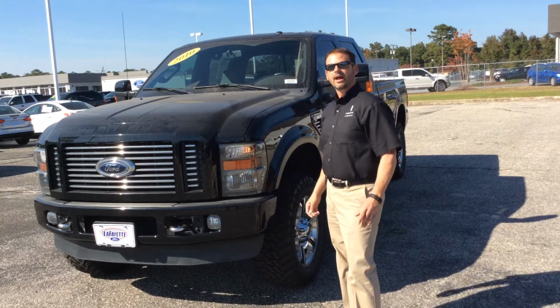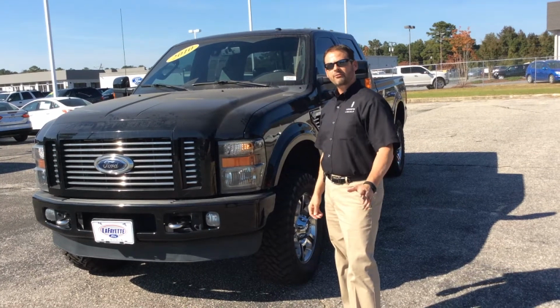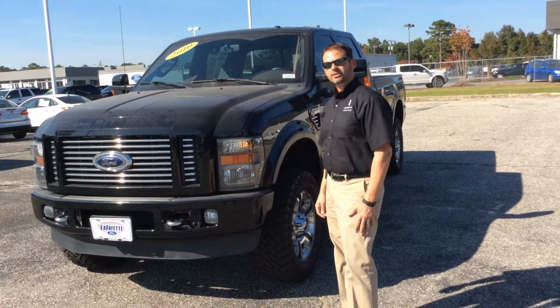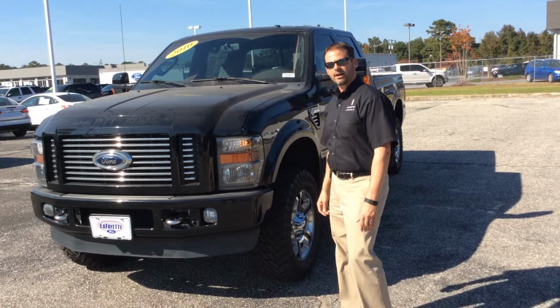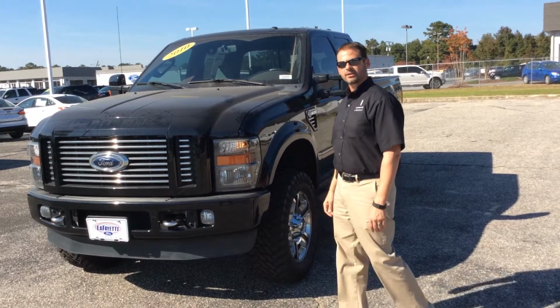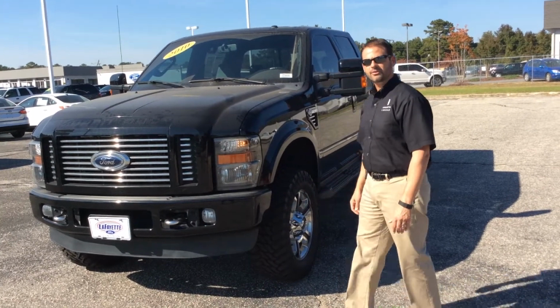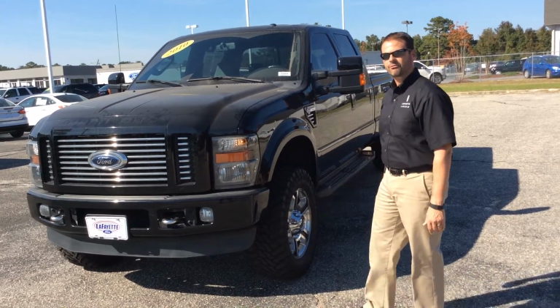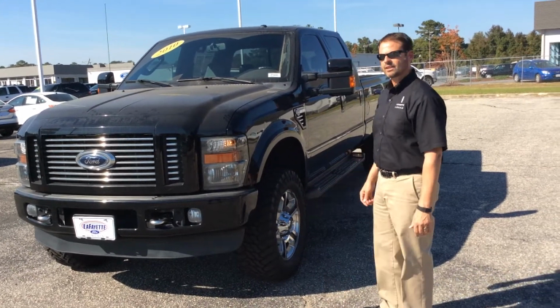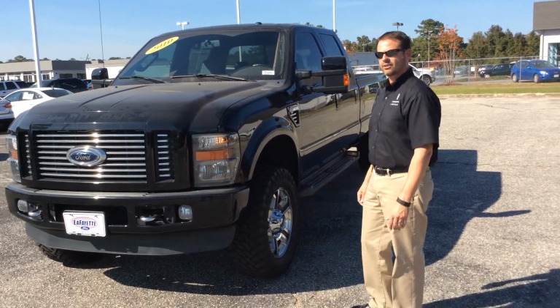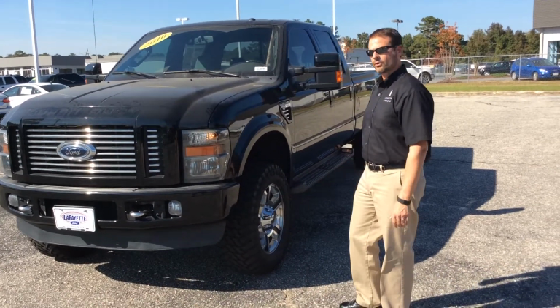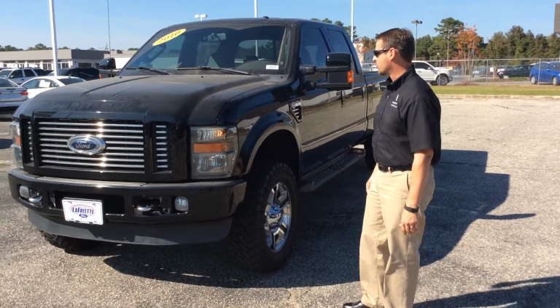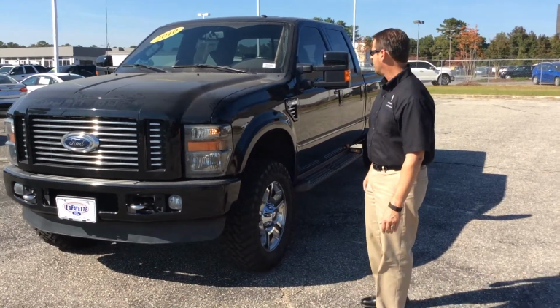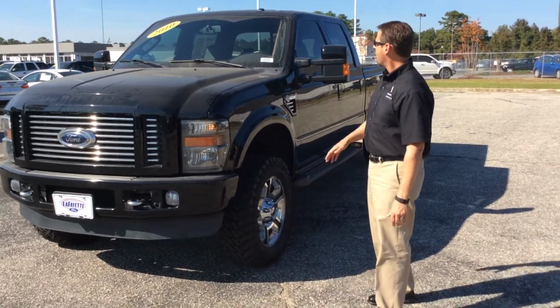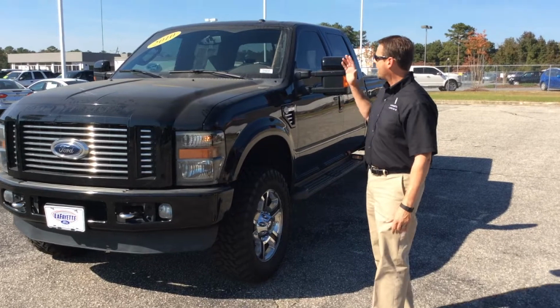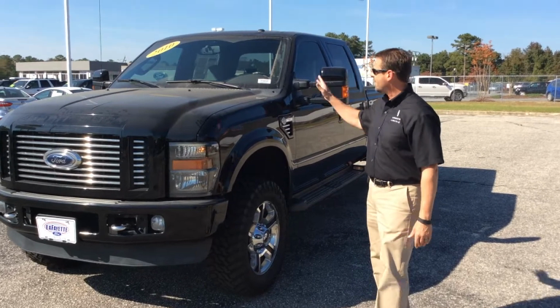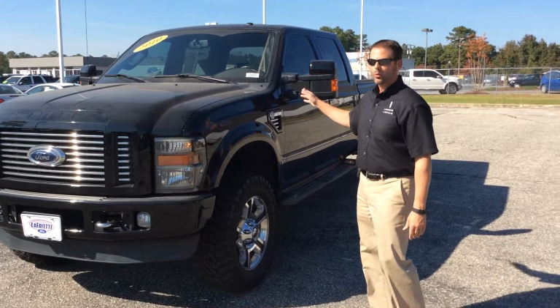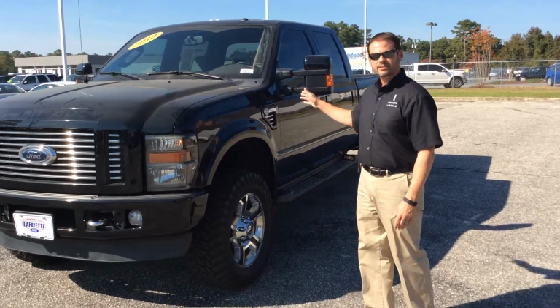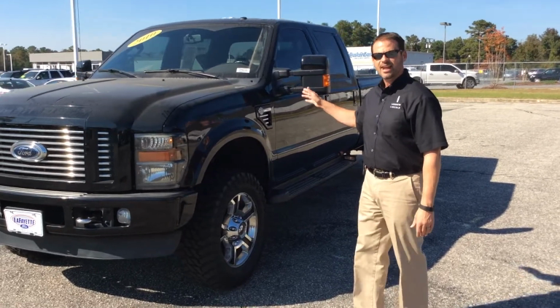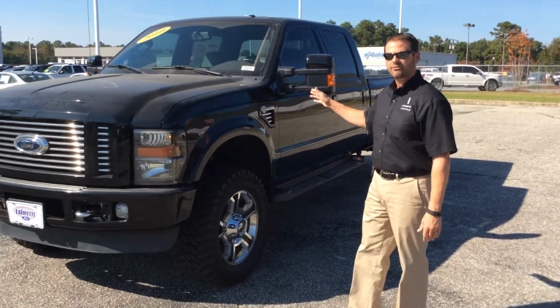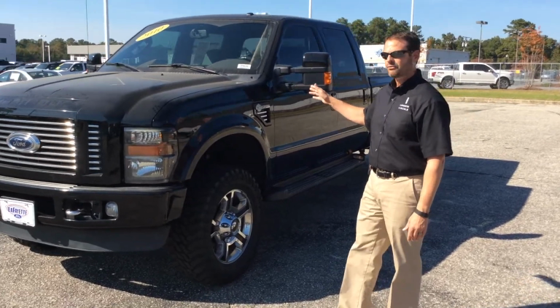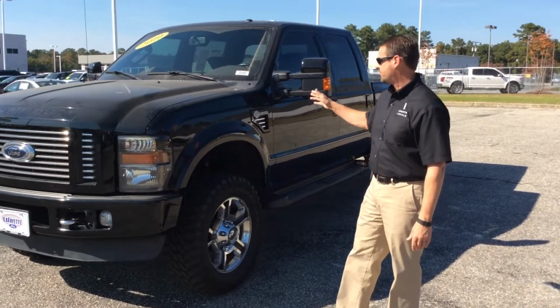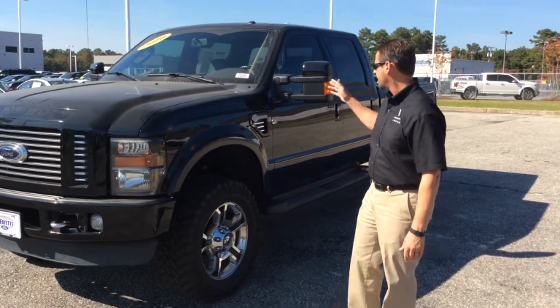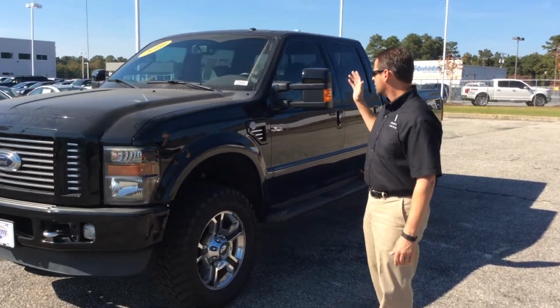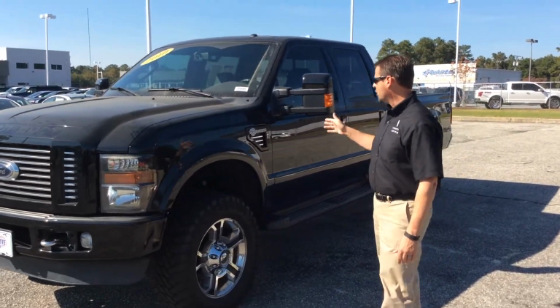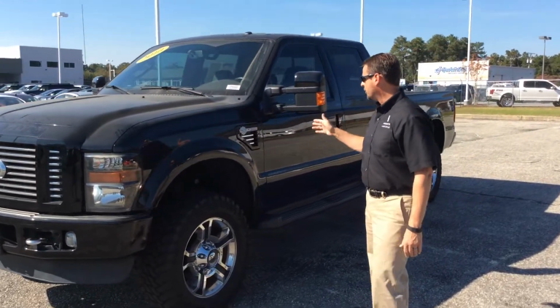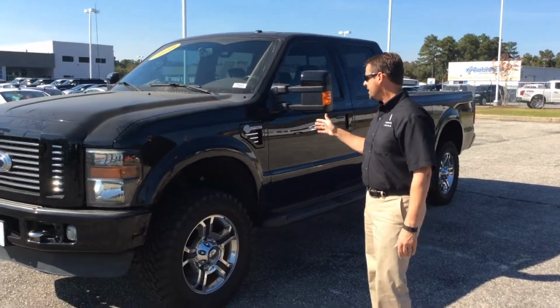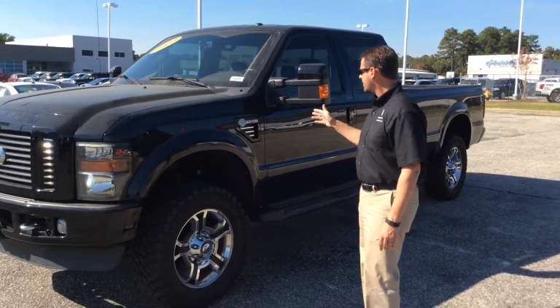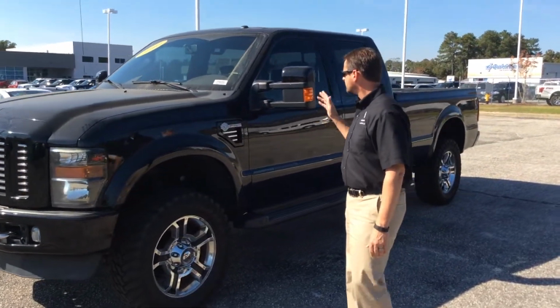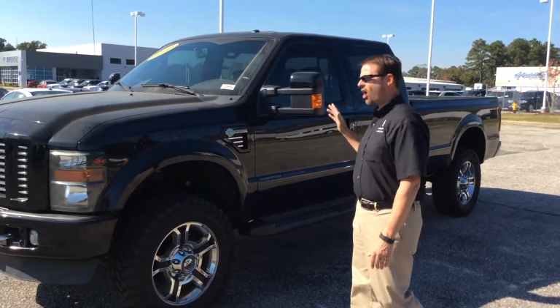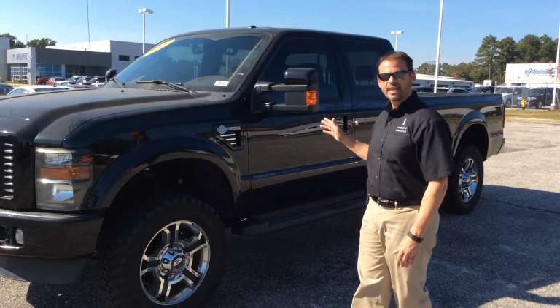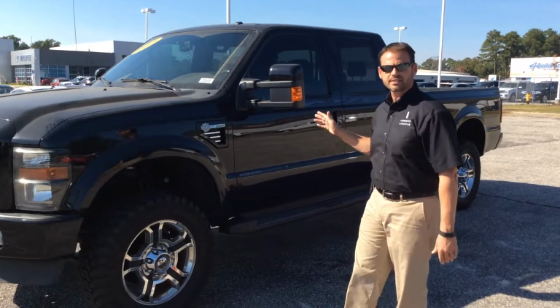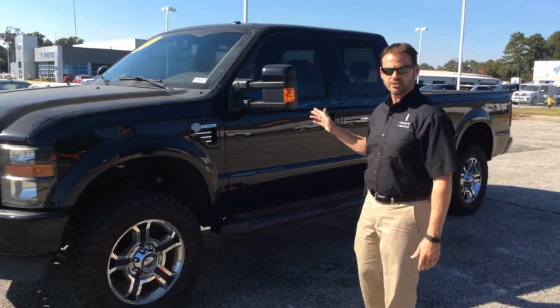Hey folks, Scott Flable here at Lafayette Ford Lincoln on Rayford Road. We have here today a 2010 F350 Super Duty Harley Davidson Edition.